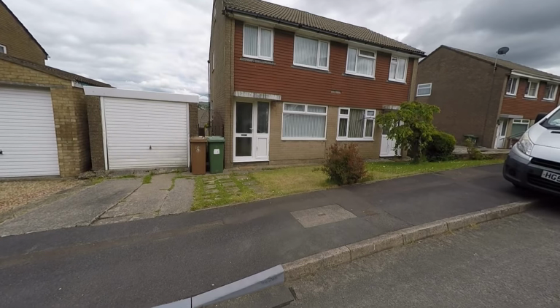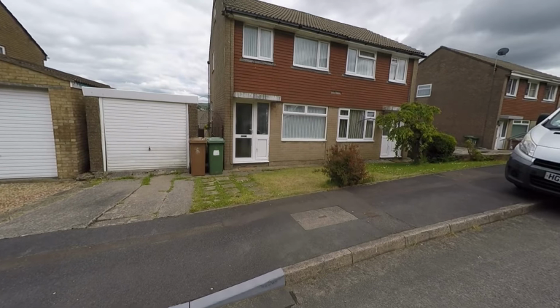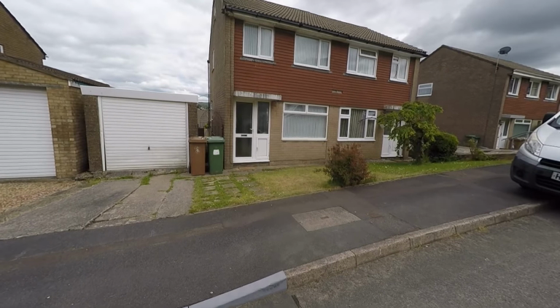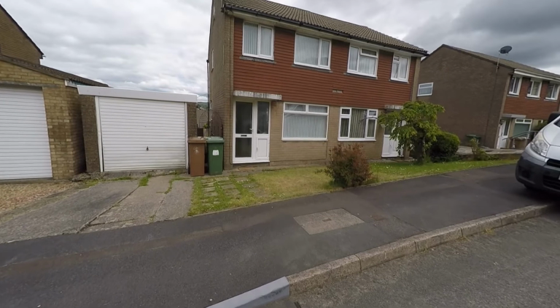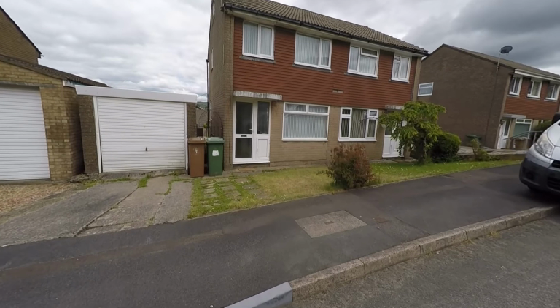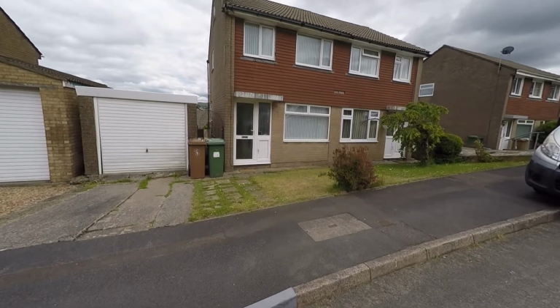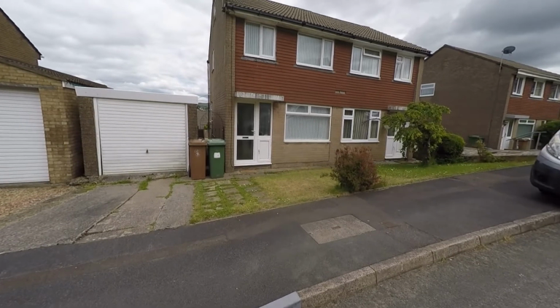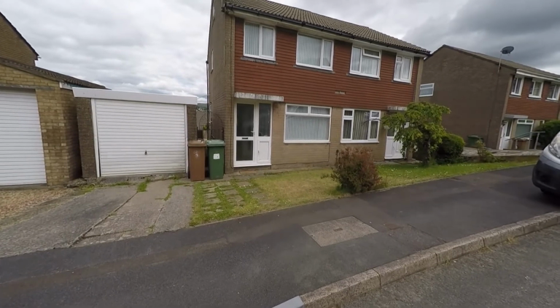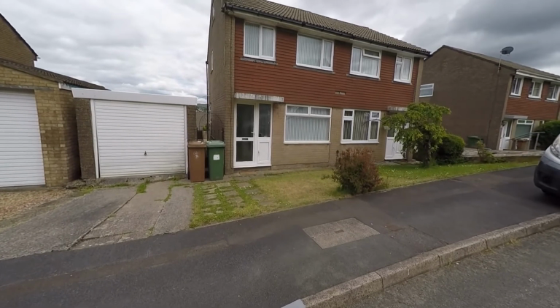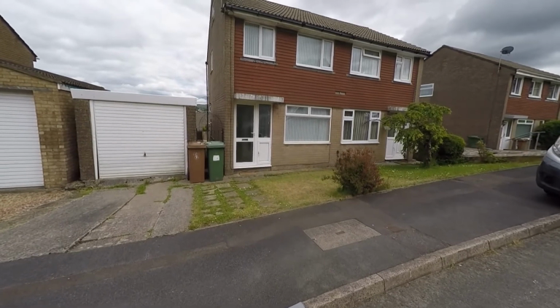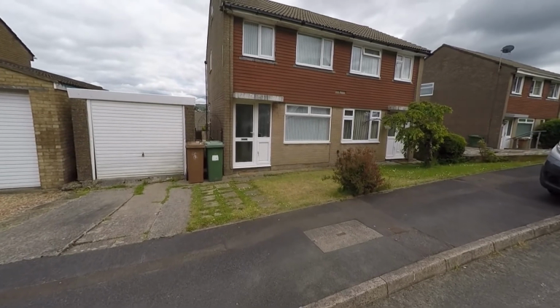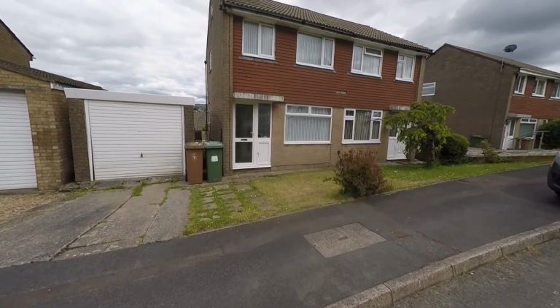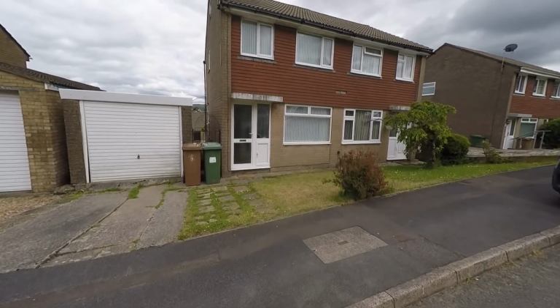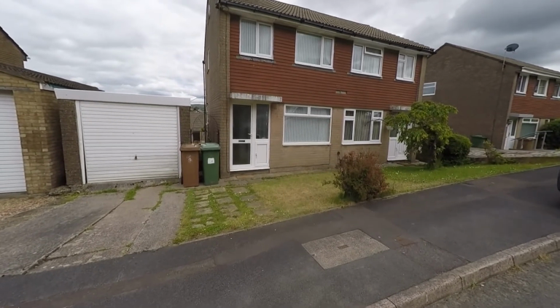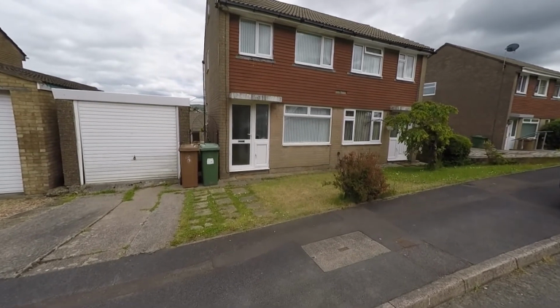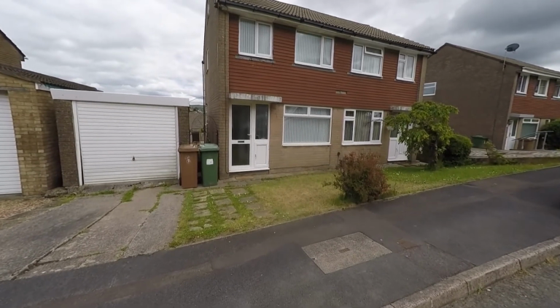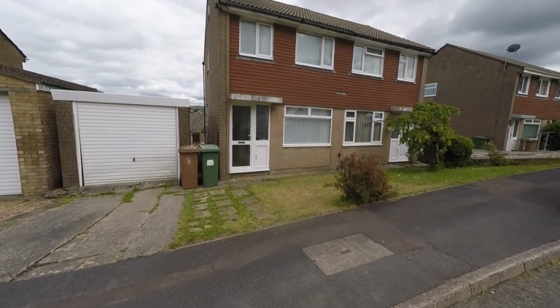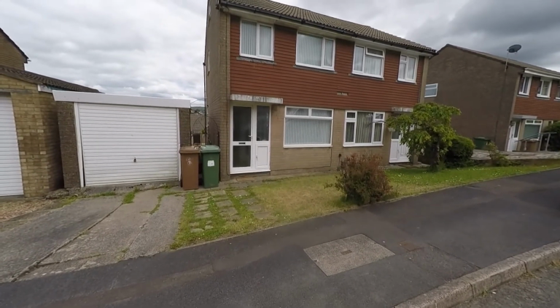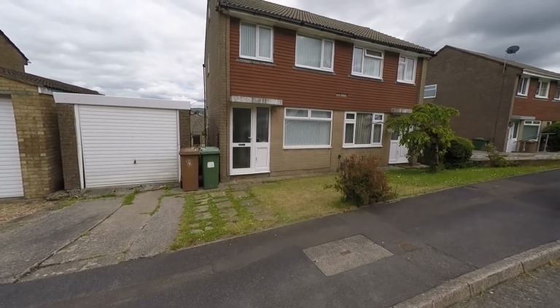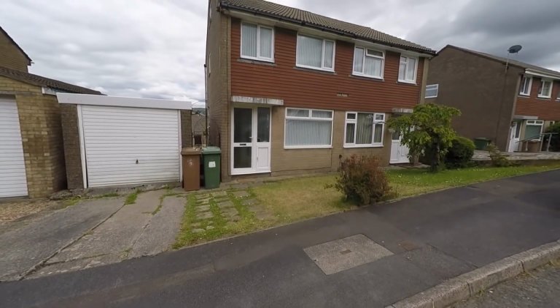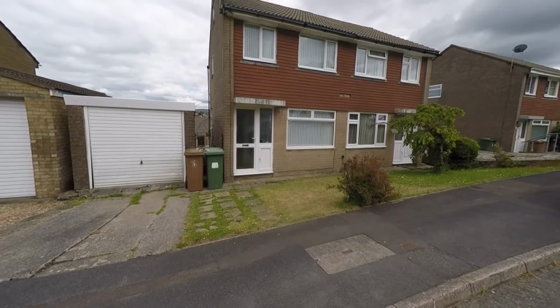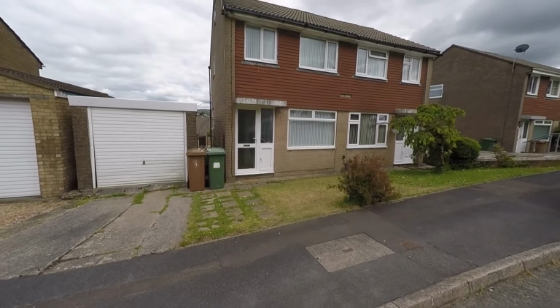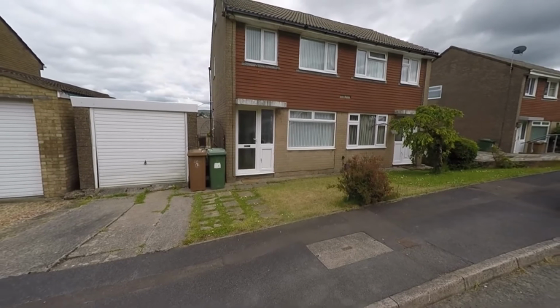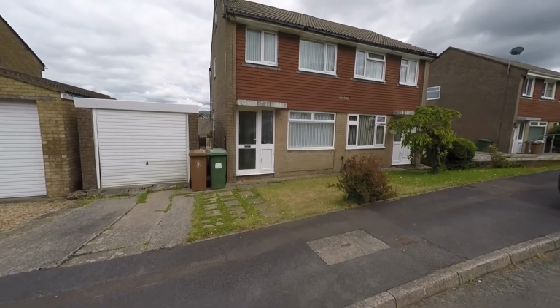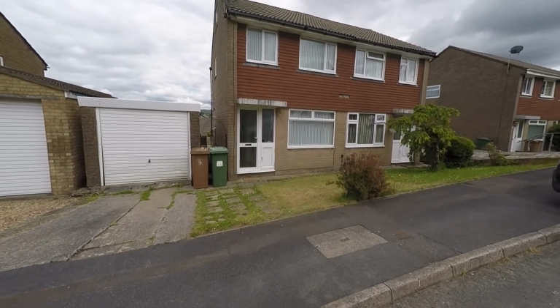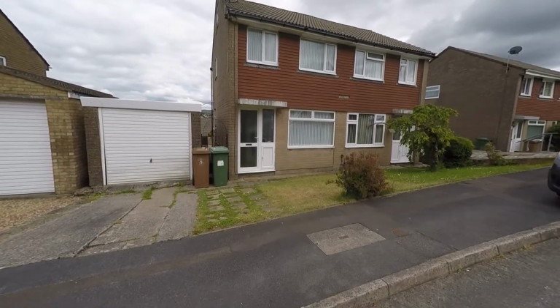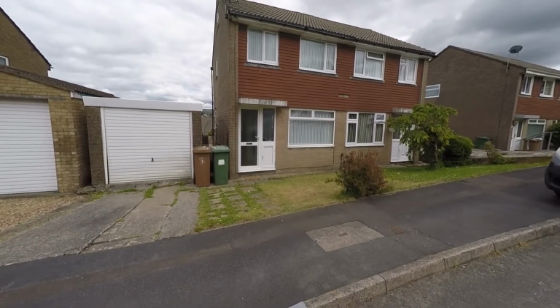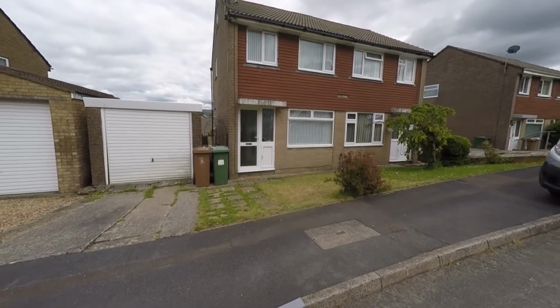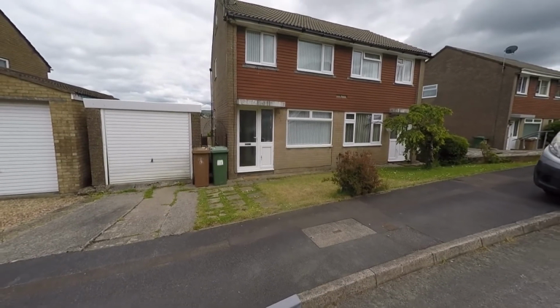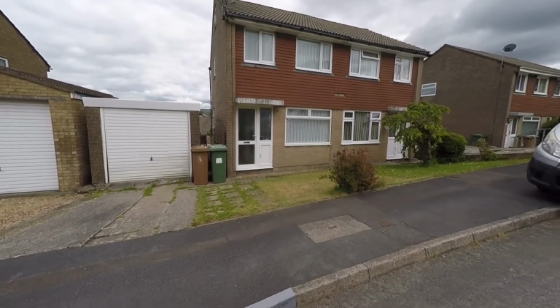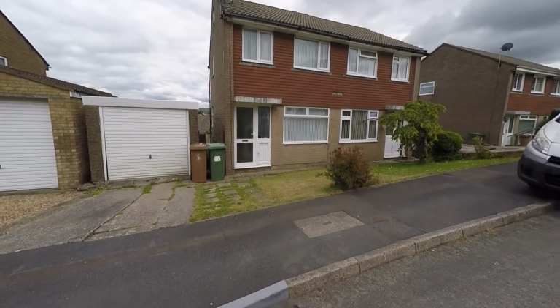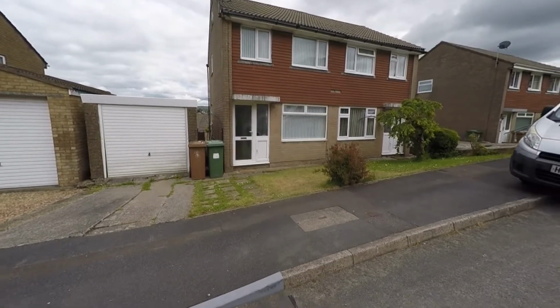Welcome to this video tour of this three-bedroom semi-detached family home situated within a popular residential area, sitting just on the outskirts of Kerfilly.